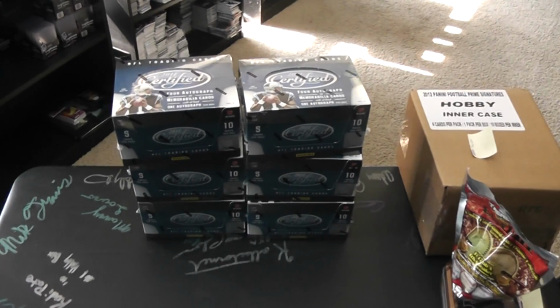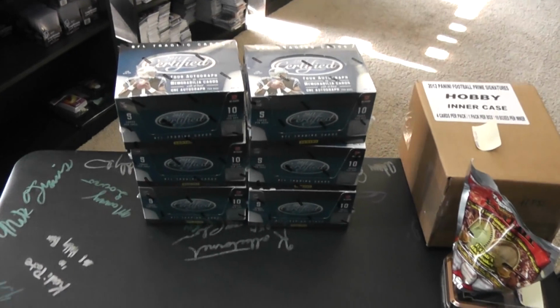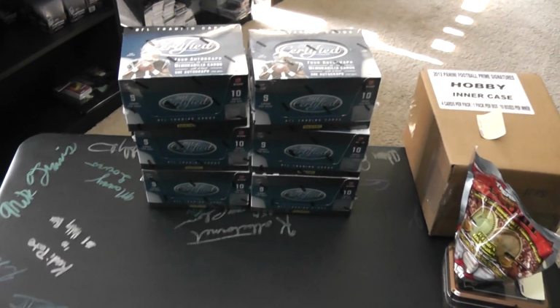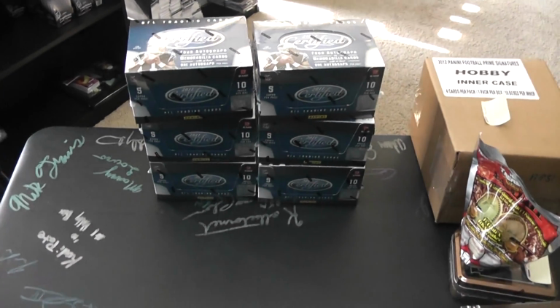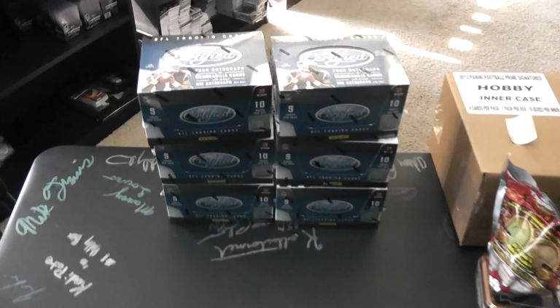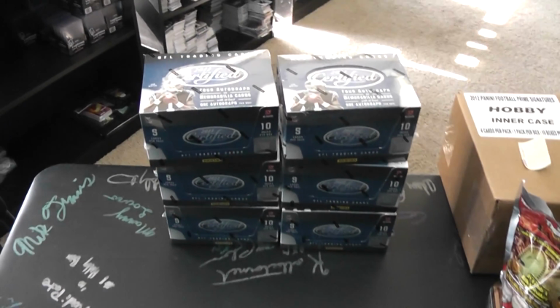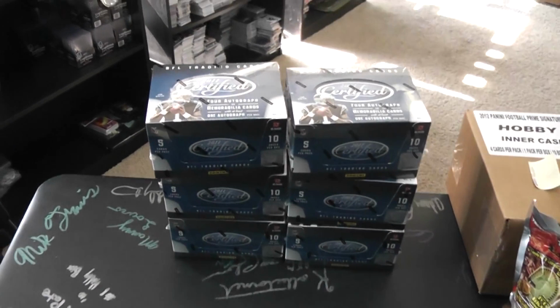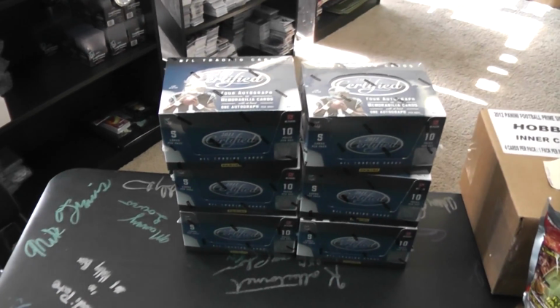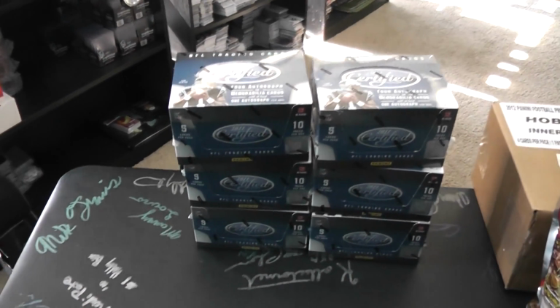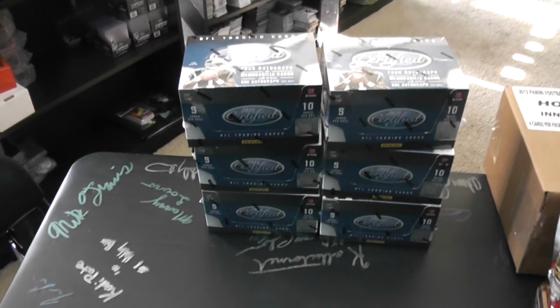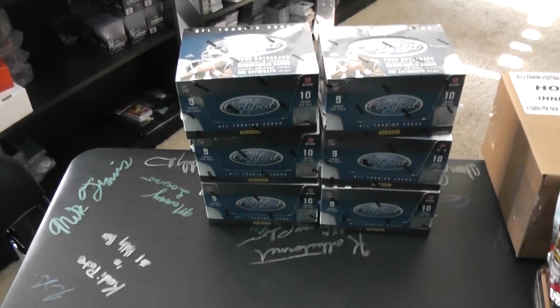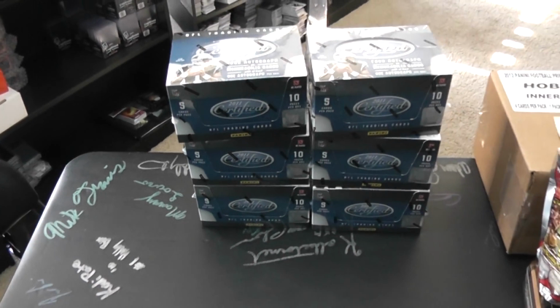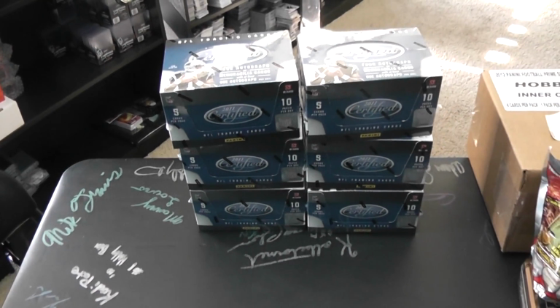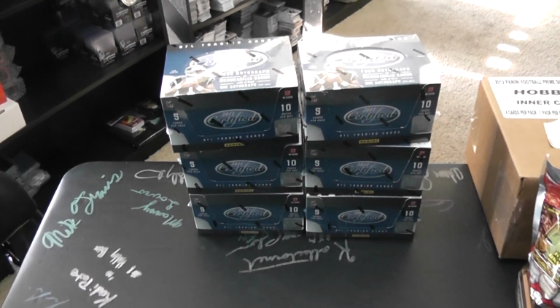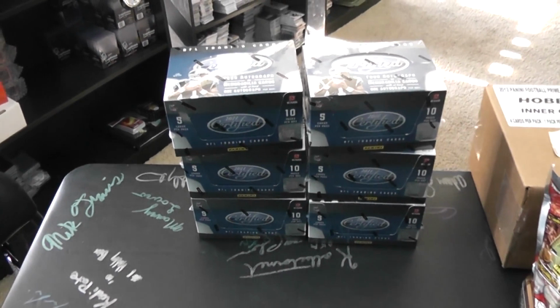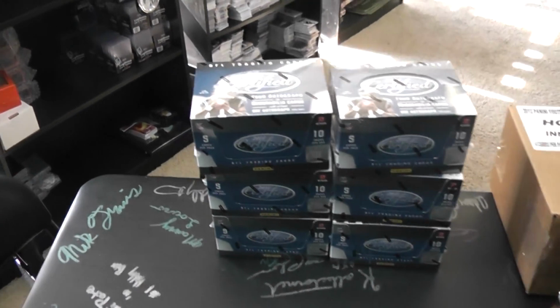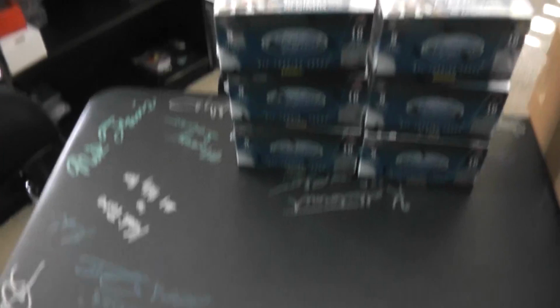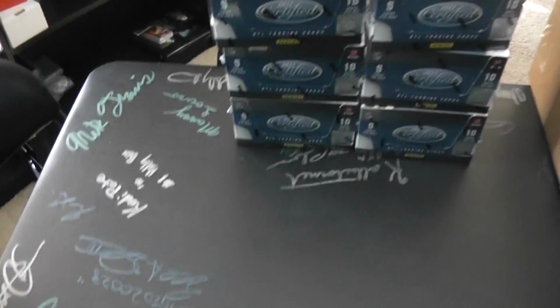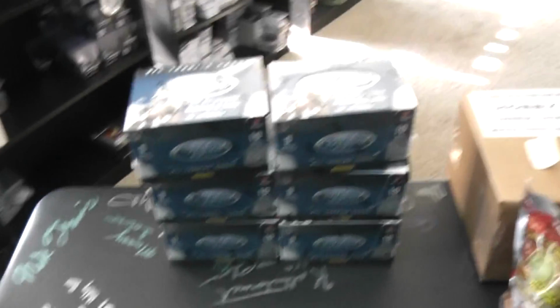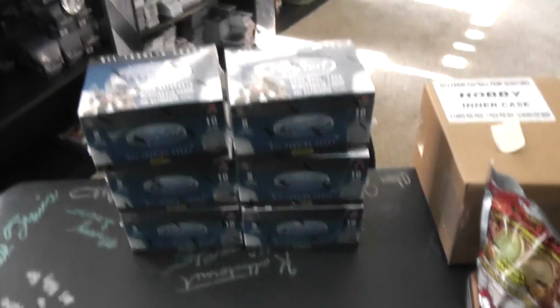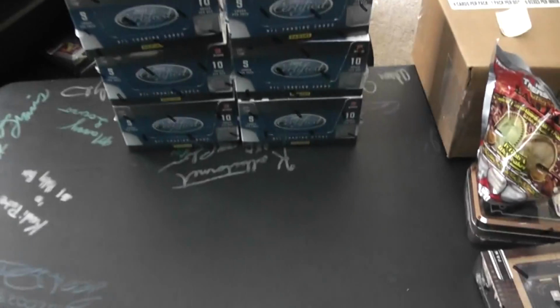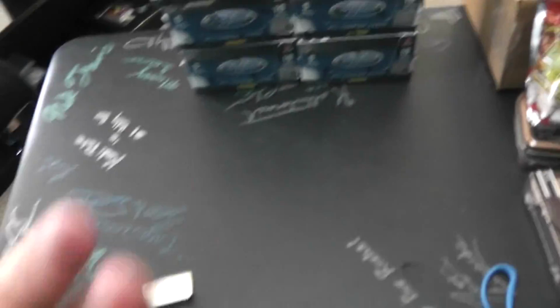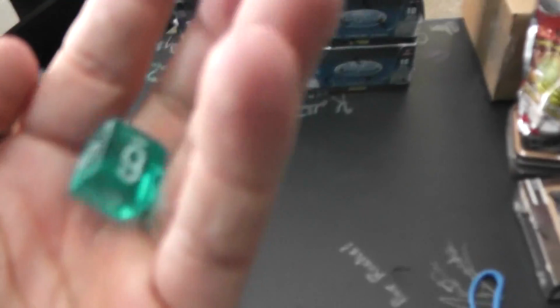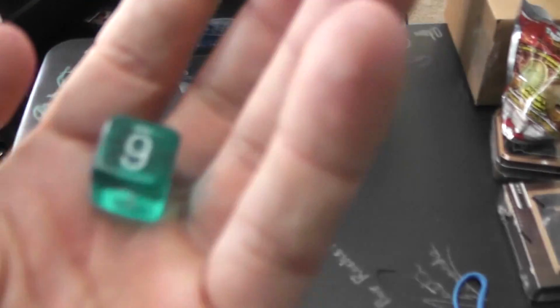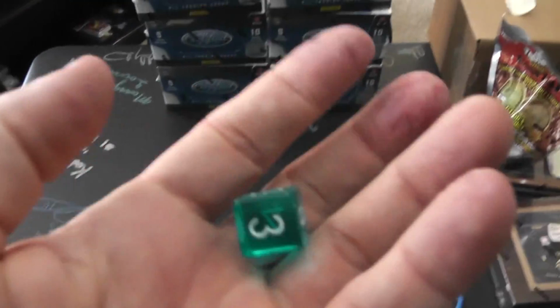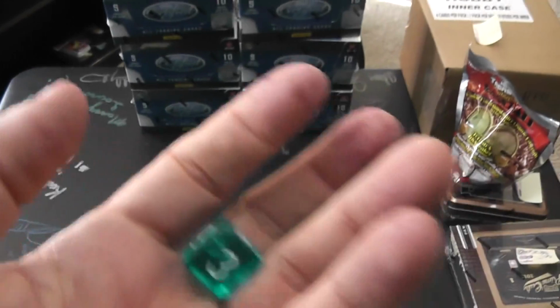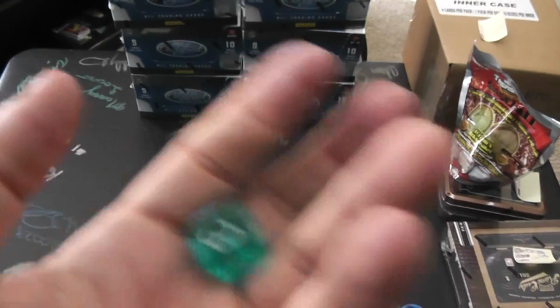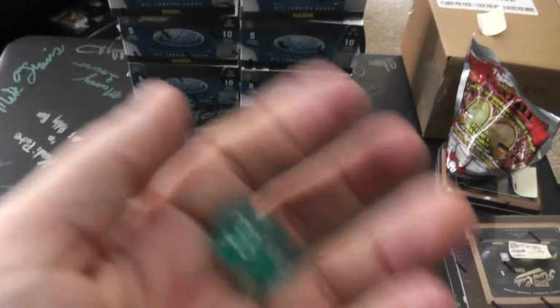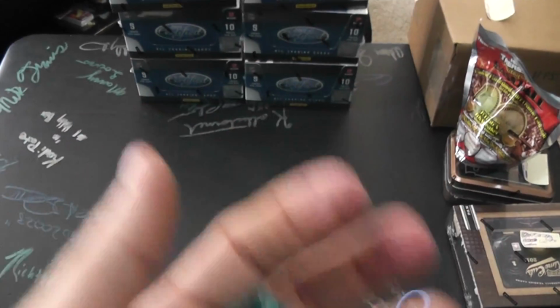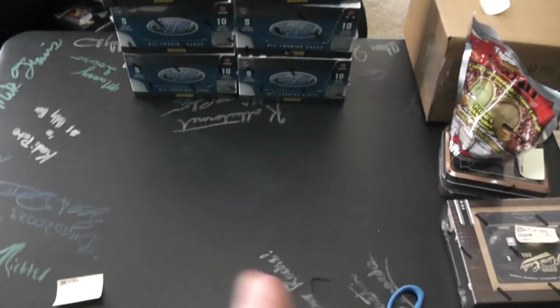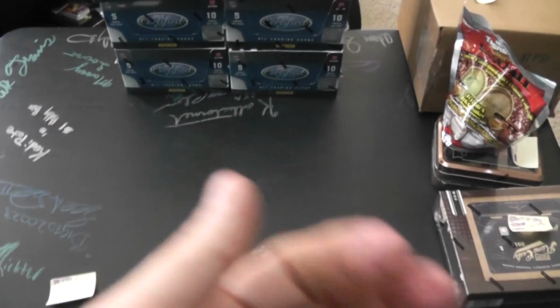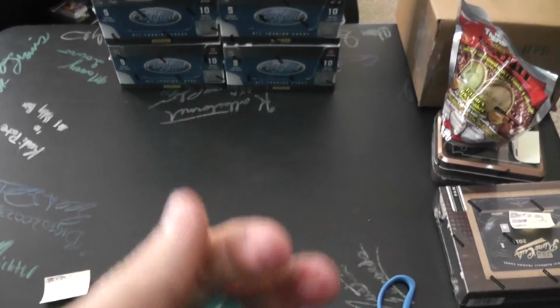All right, back with Brian's break. Brian, what's up man? I got those six boxes left from that case. We'll do one, two, three on the left, four, five, six on the right. Here we go.